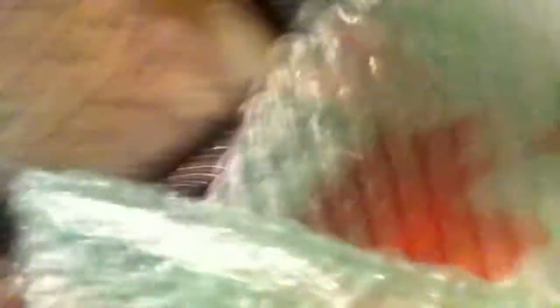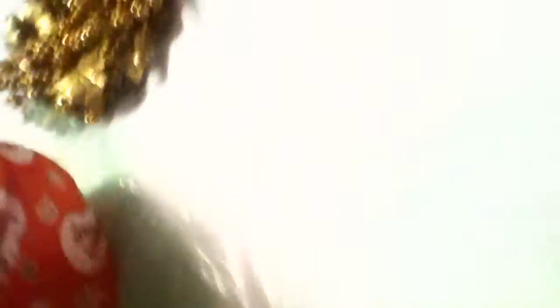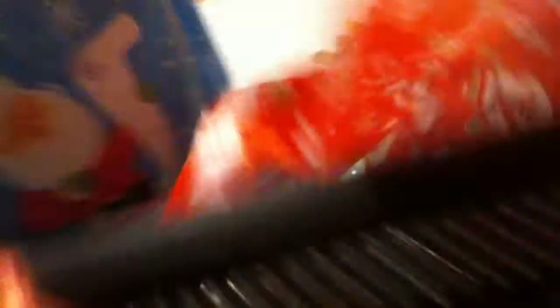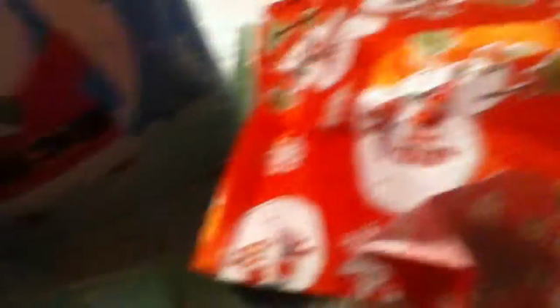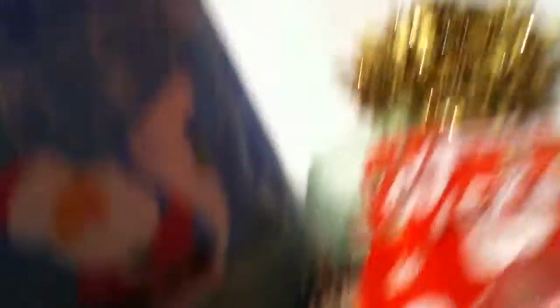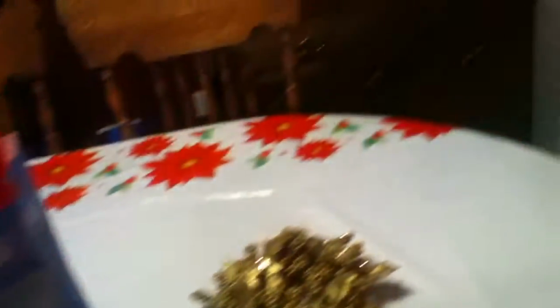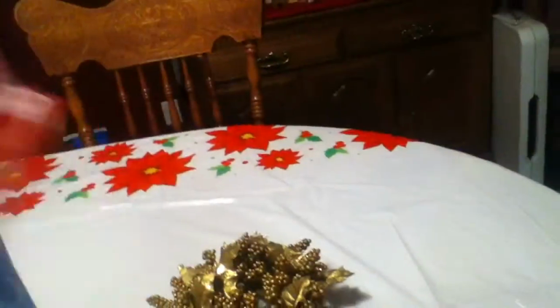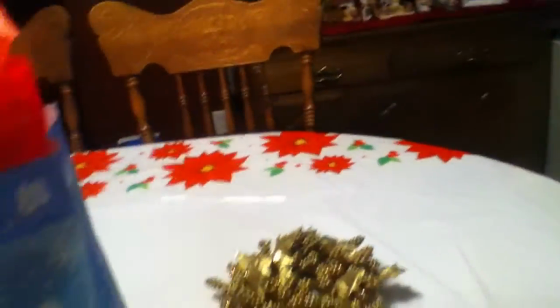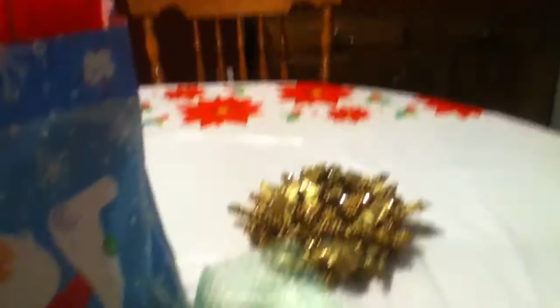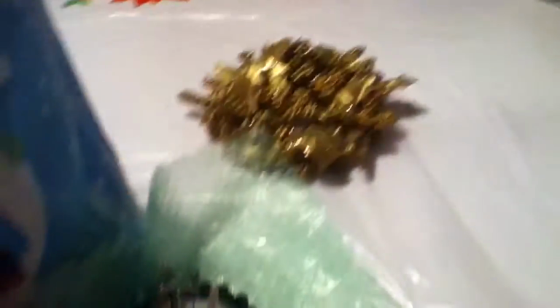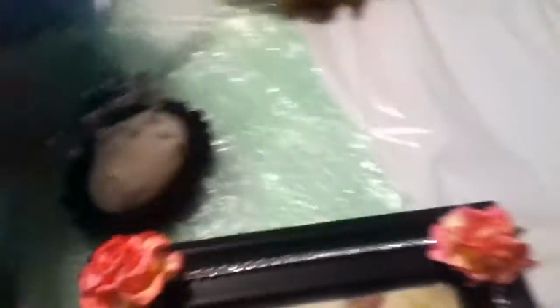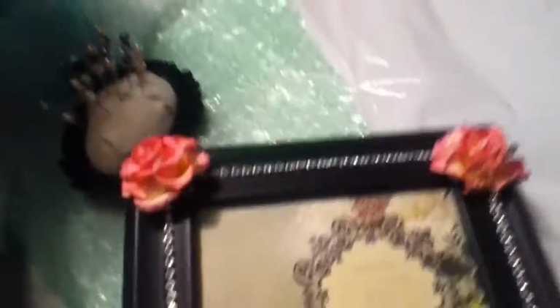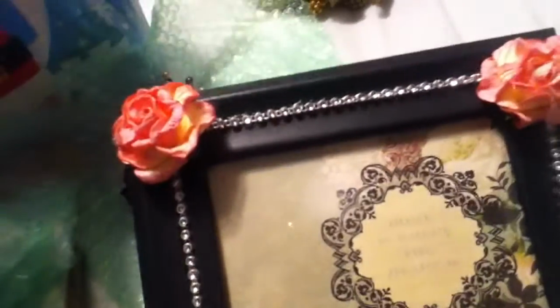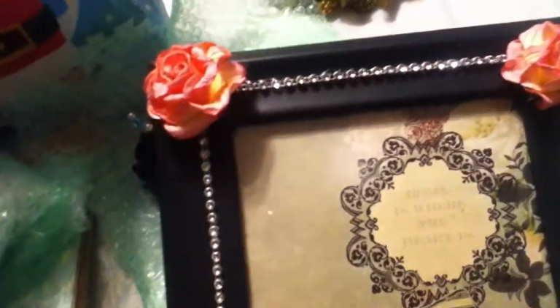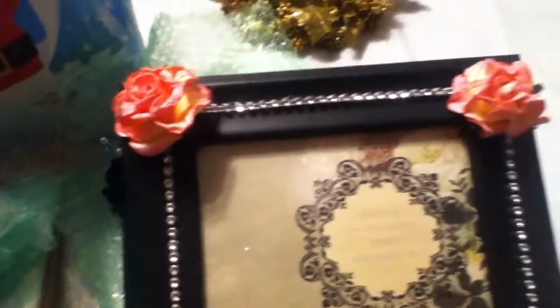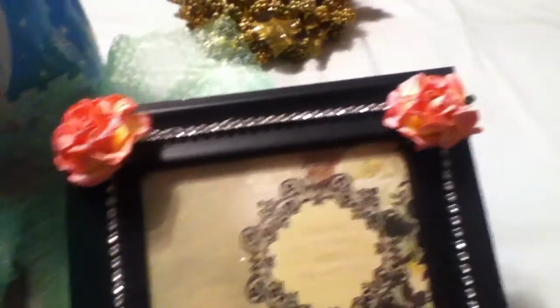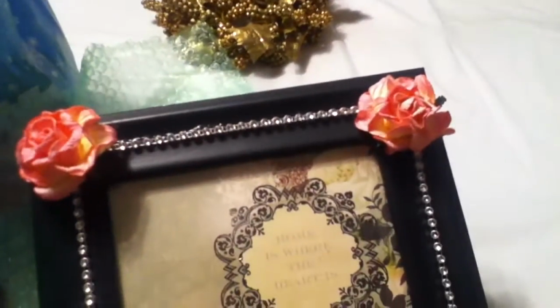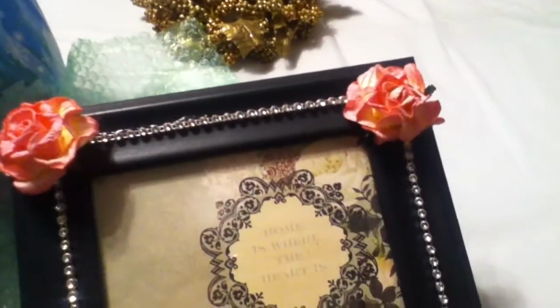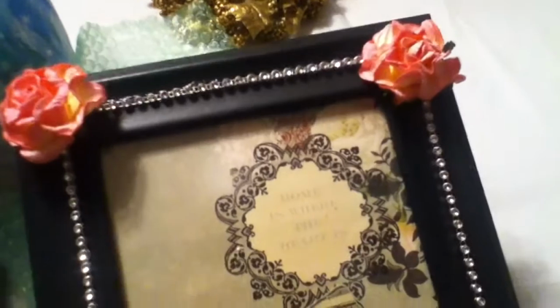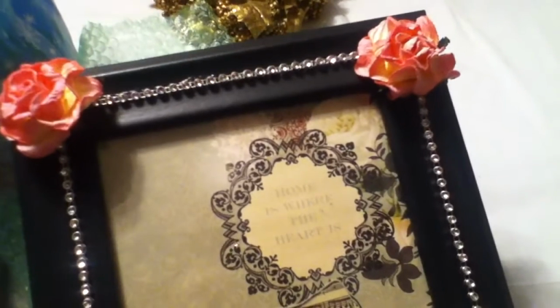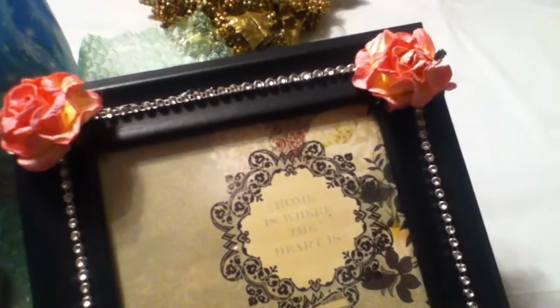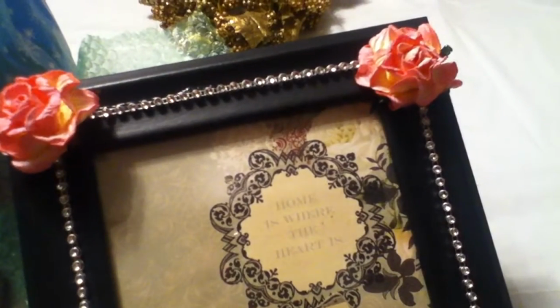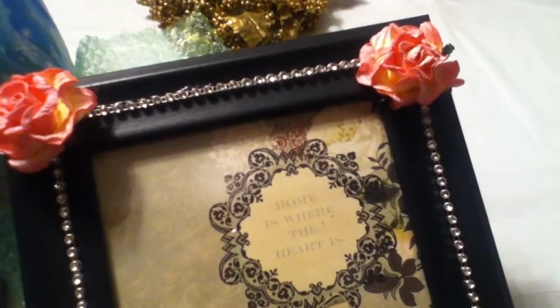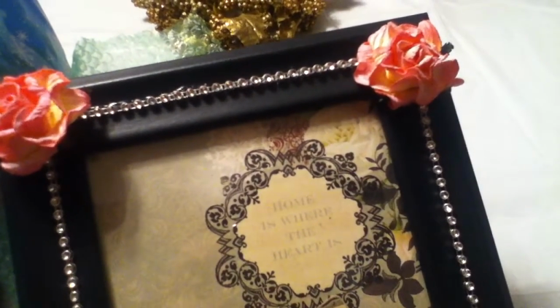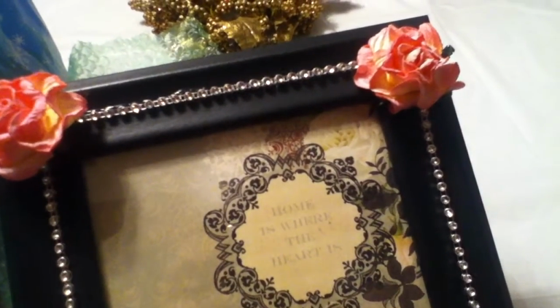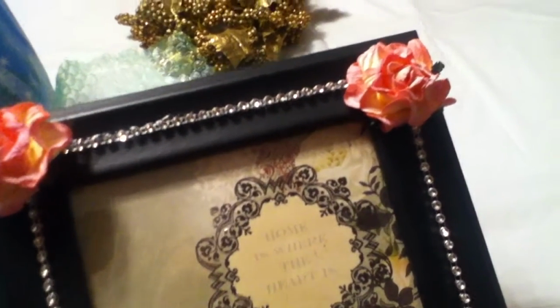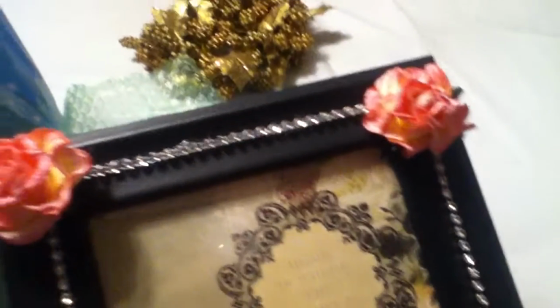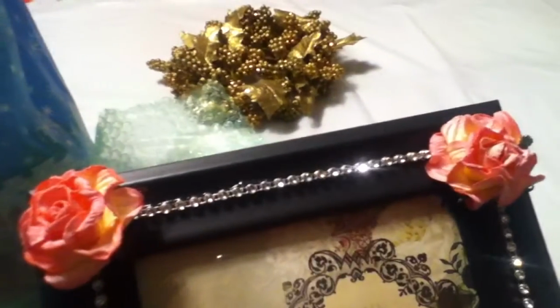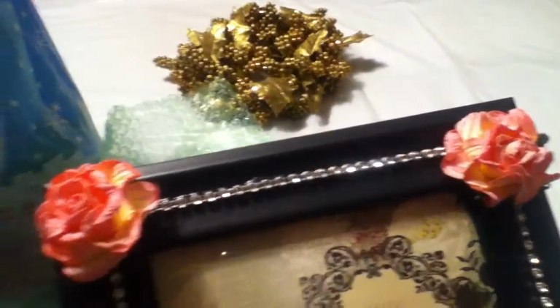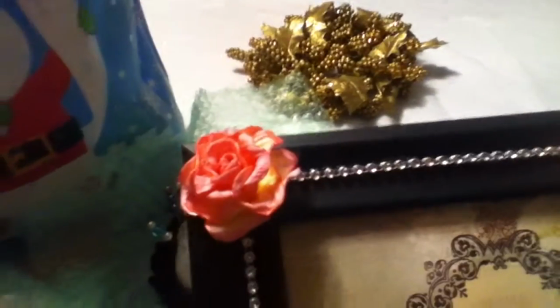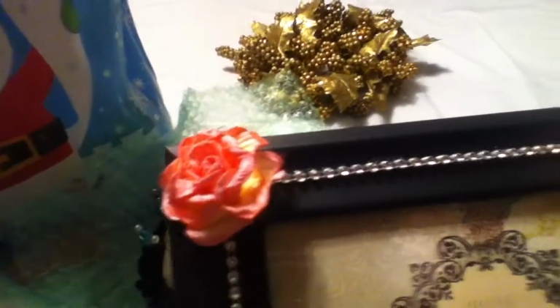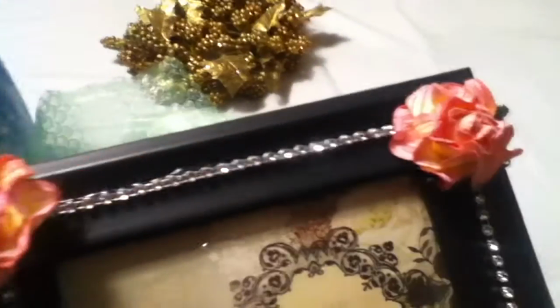Oh my goodness, you guys, look at this. Oh my goodness, how freaking cute. Three of my favorite — well four of my favorite things really. Black, pink, bling.